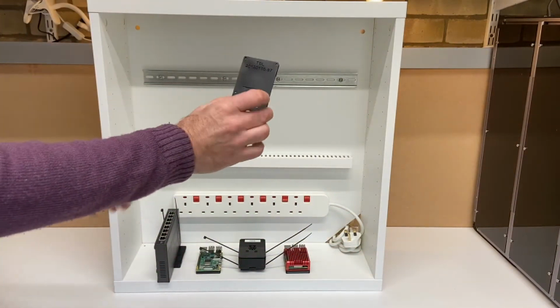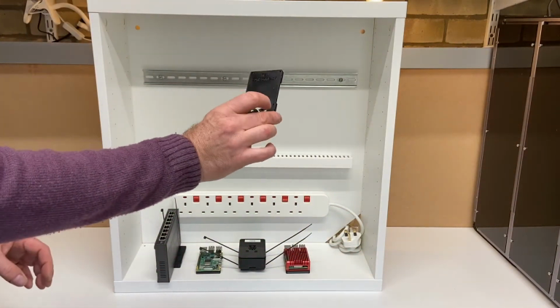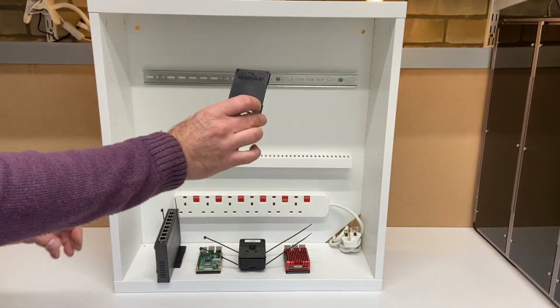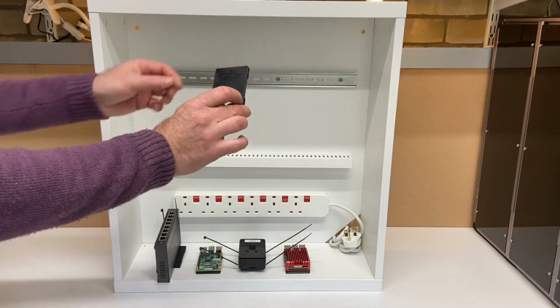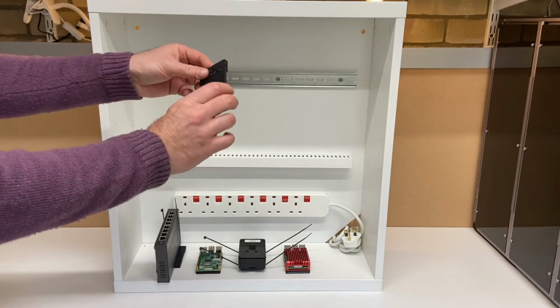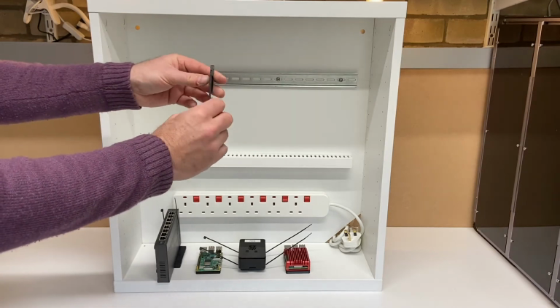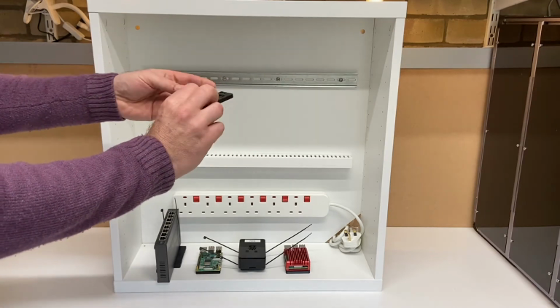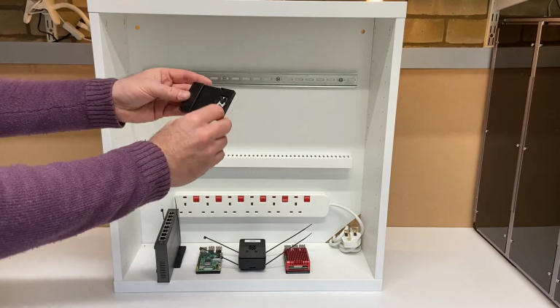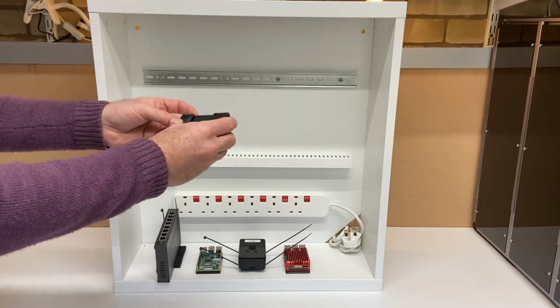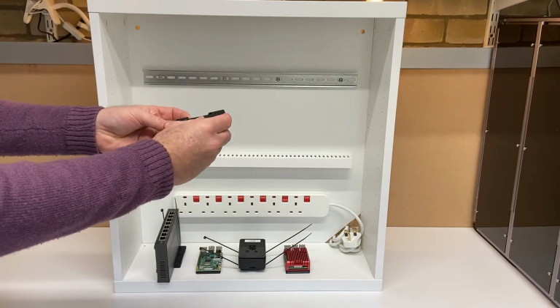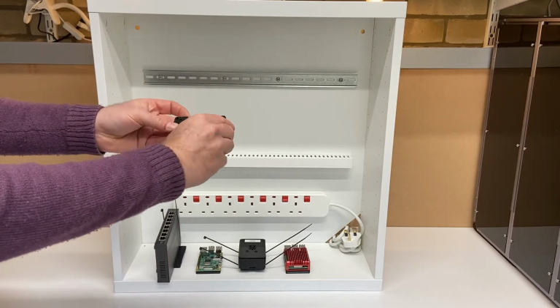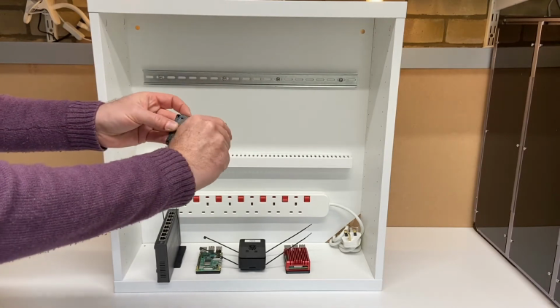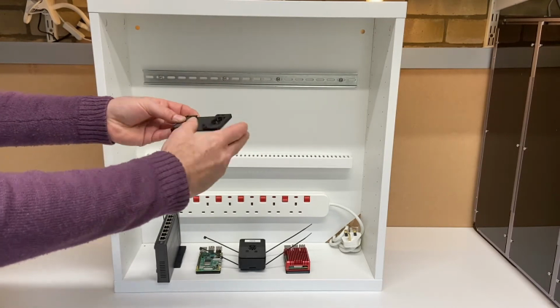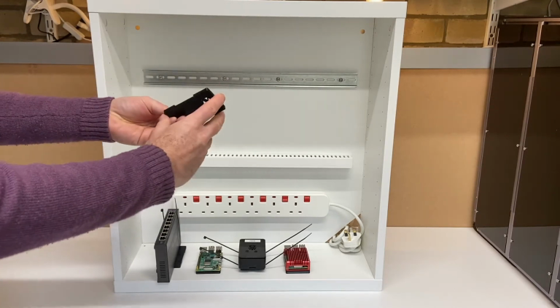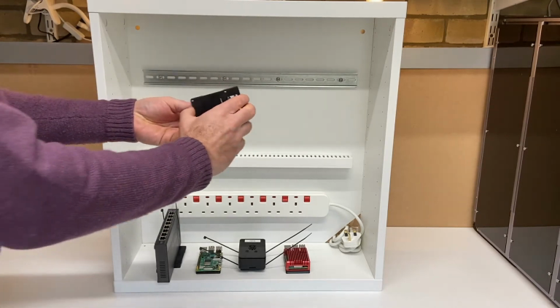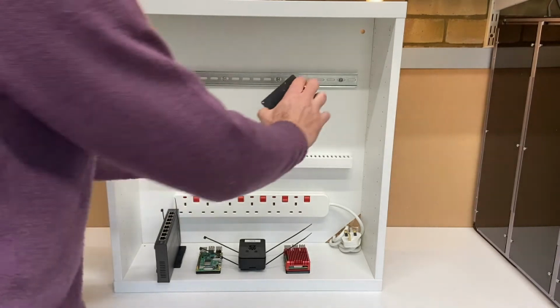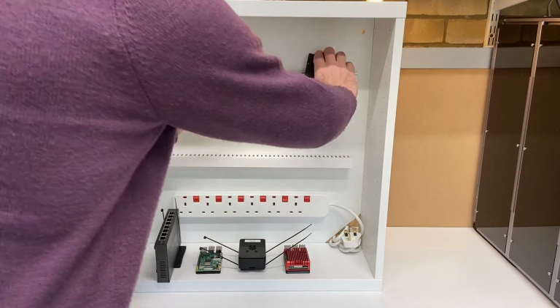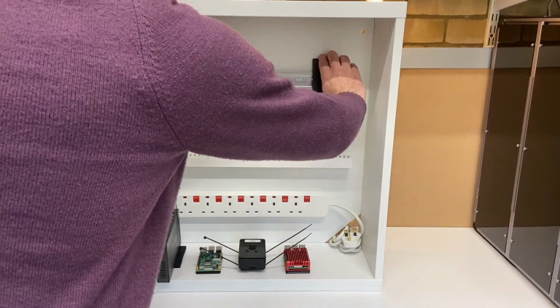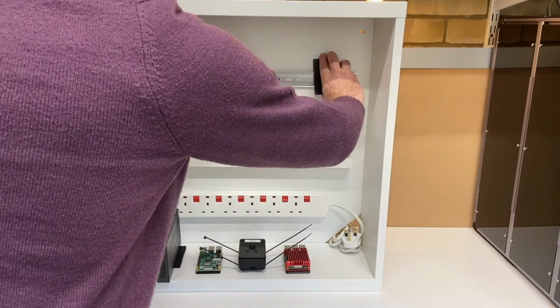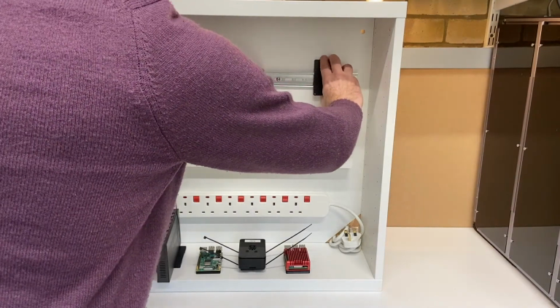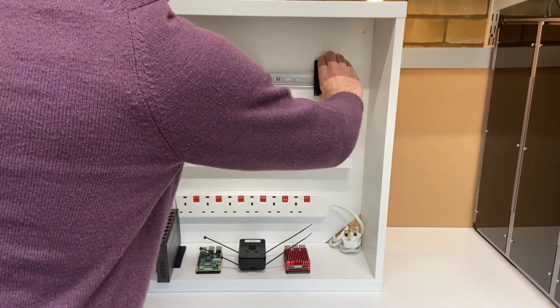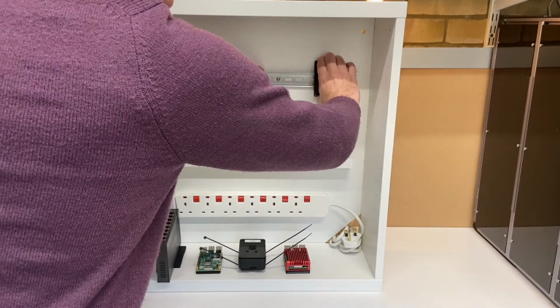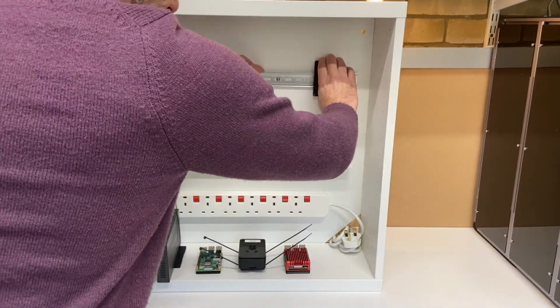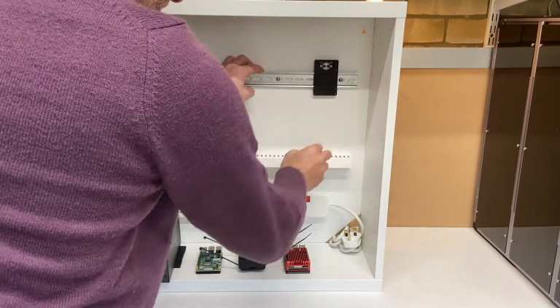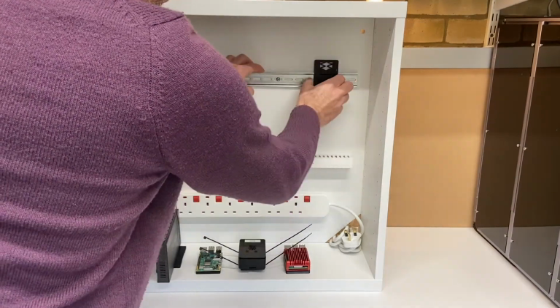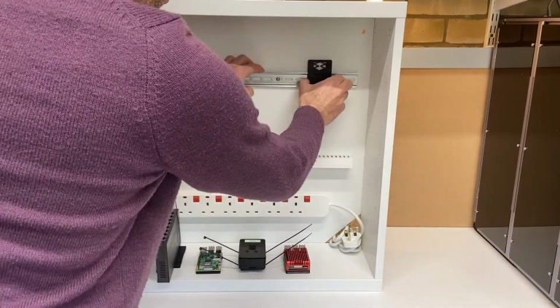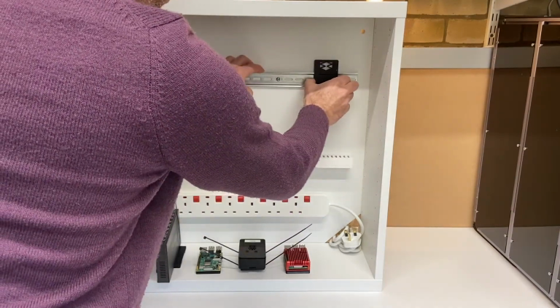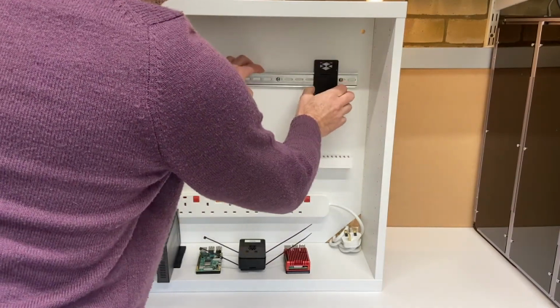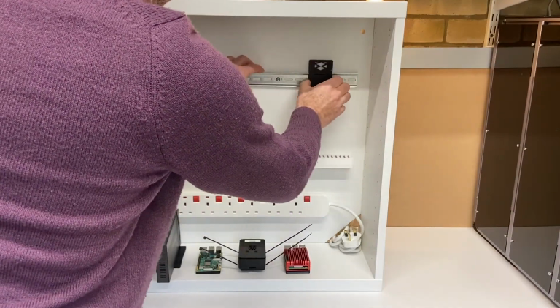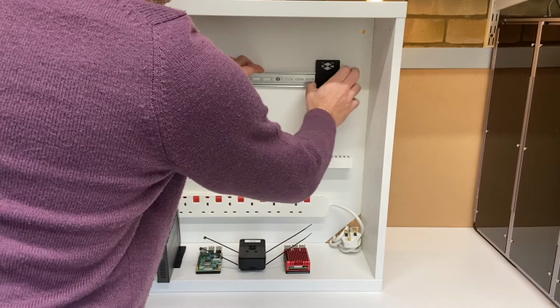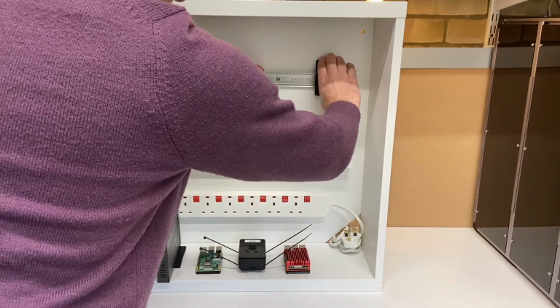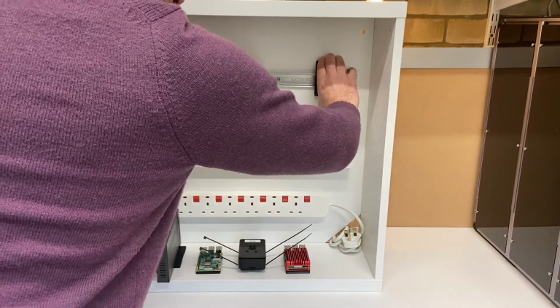It works with Raspberry Pis 1, 2, 3 and 4, and basically it snaps onto the DIN rail. You just hook the top in, push it down, and that hooks on and you can move it around to where you like.